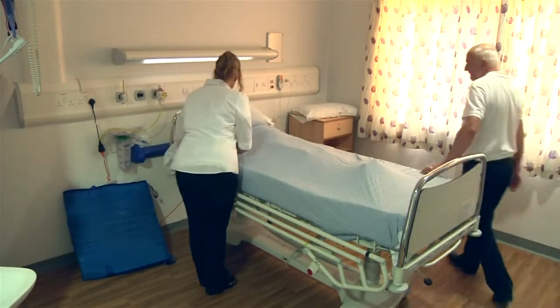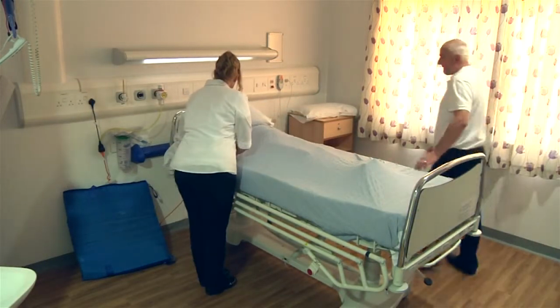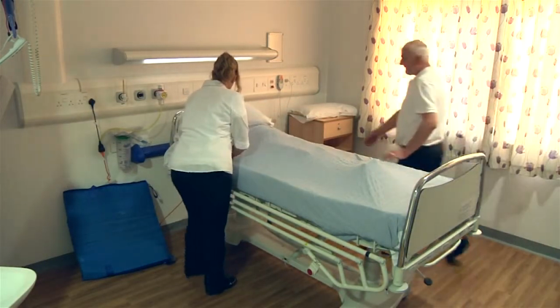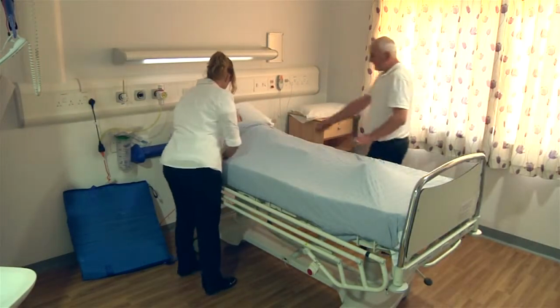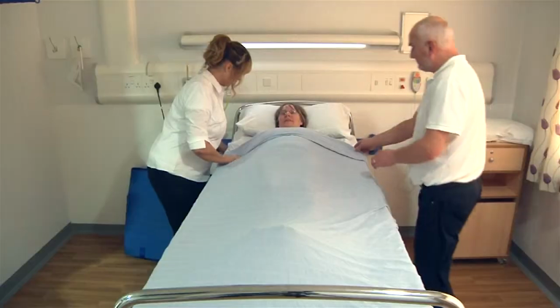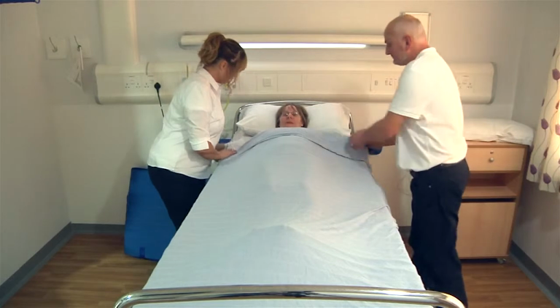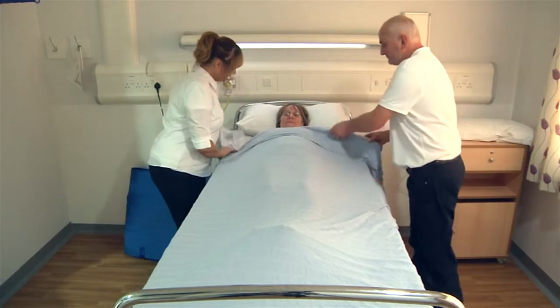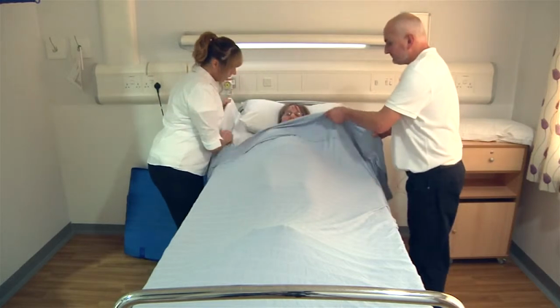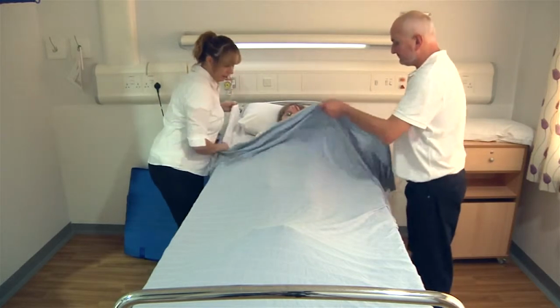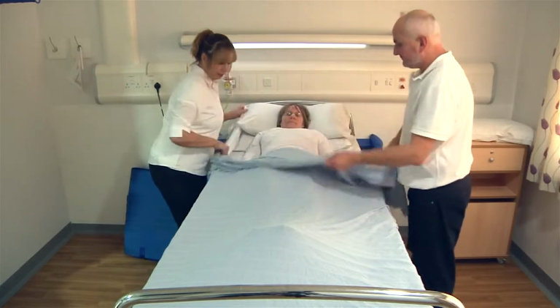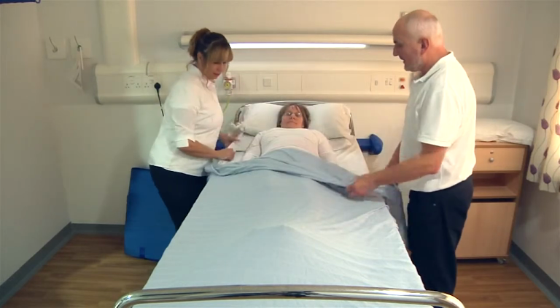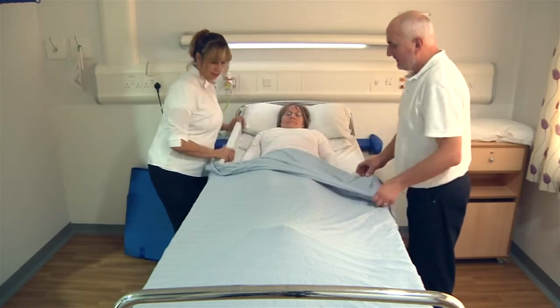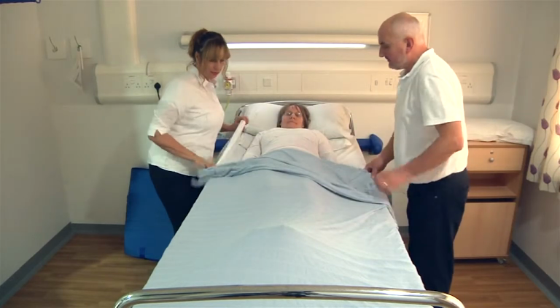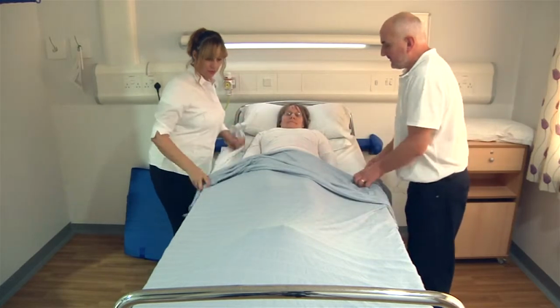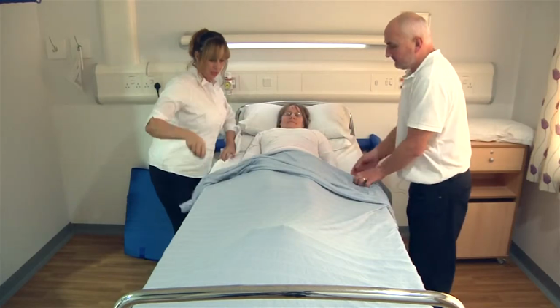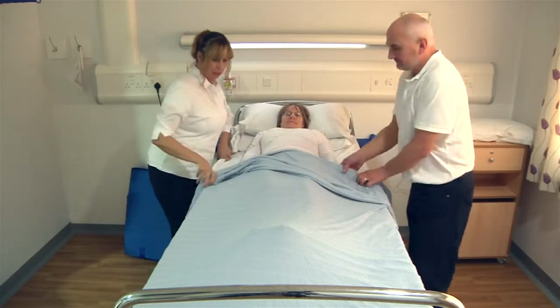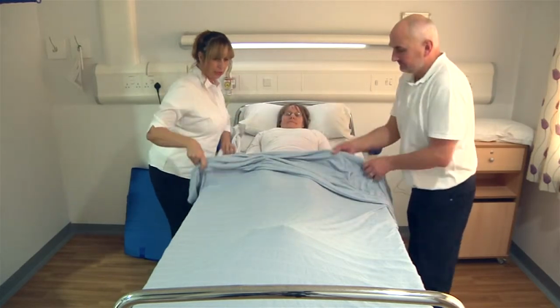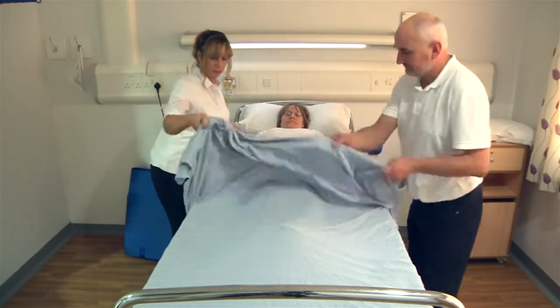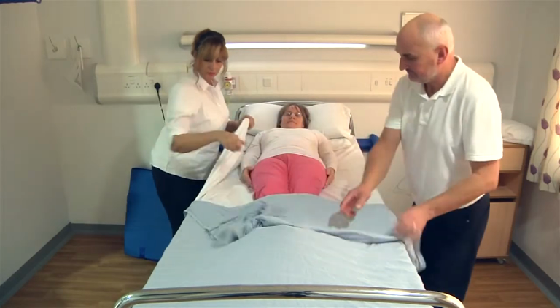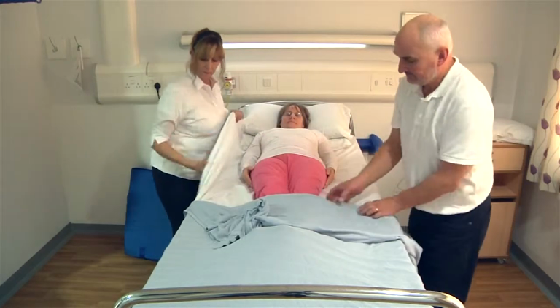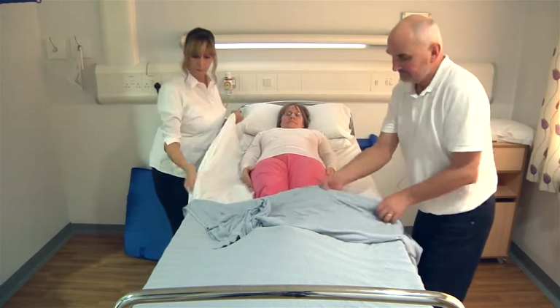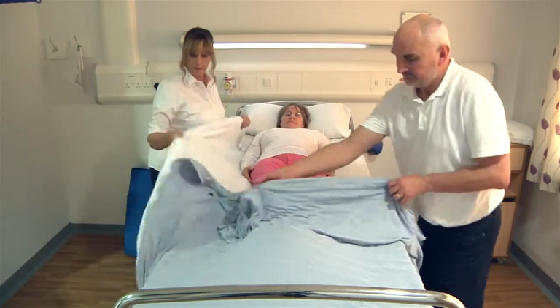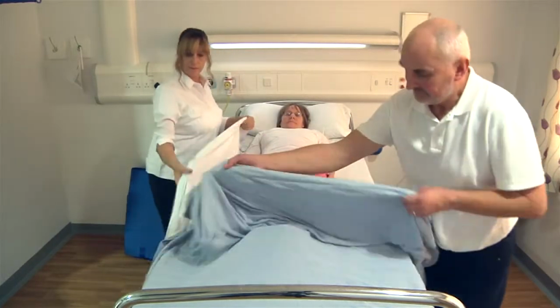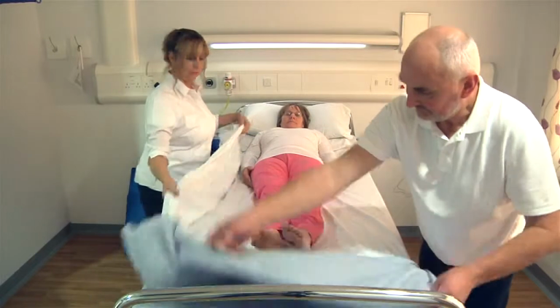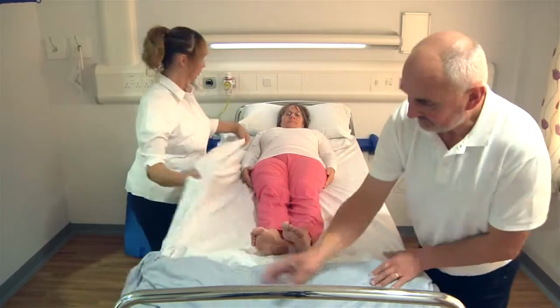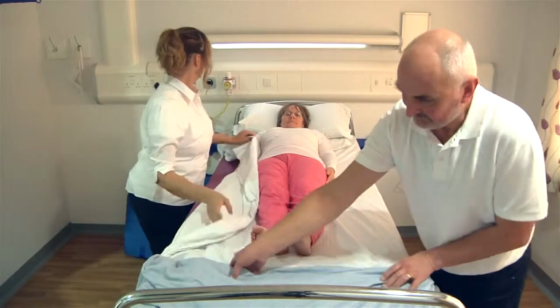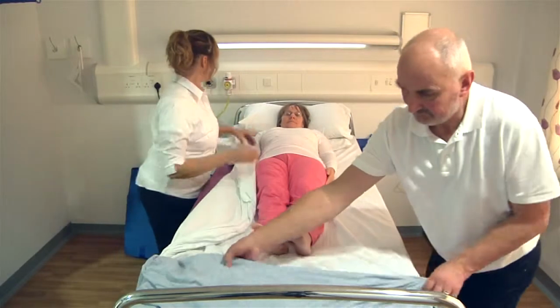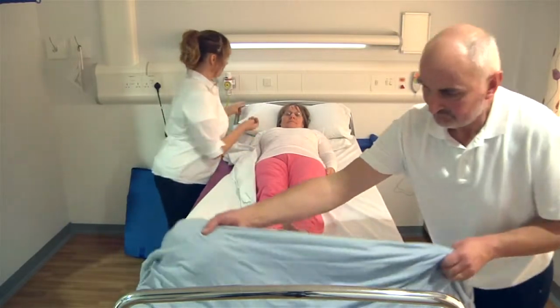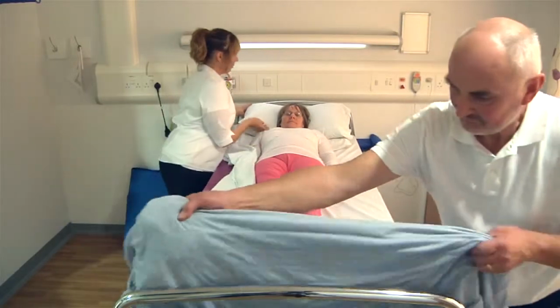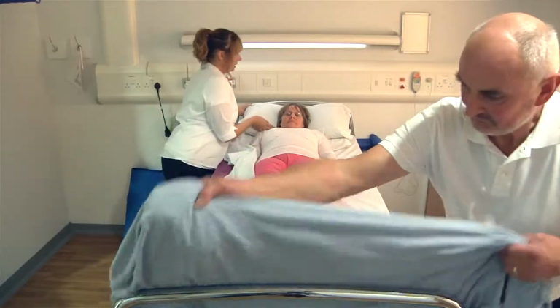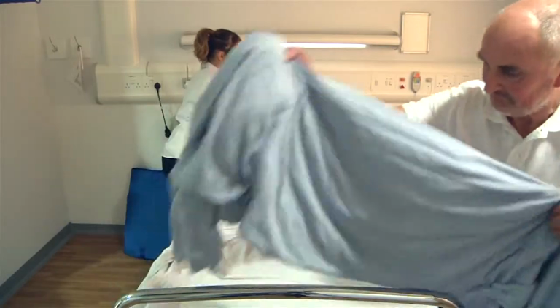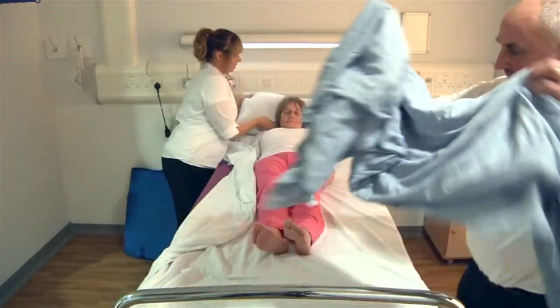If possible, open any doors in readiness for the escape. If time allows, always work with the bed at a comfortable working height.